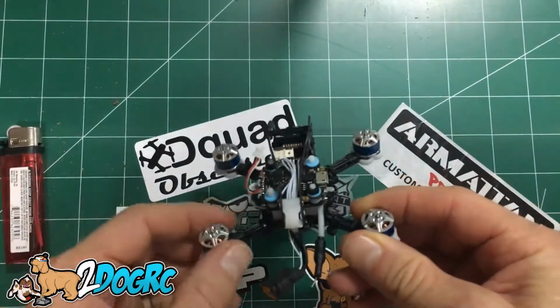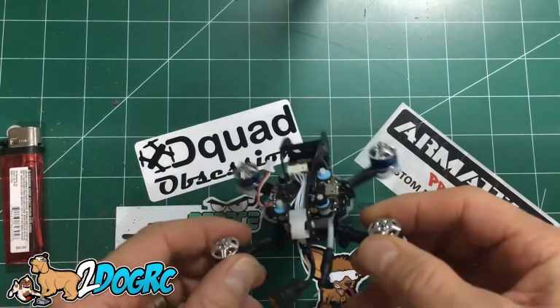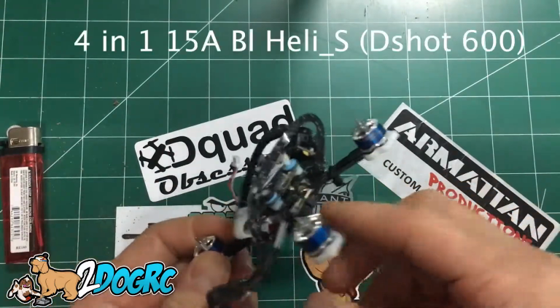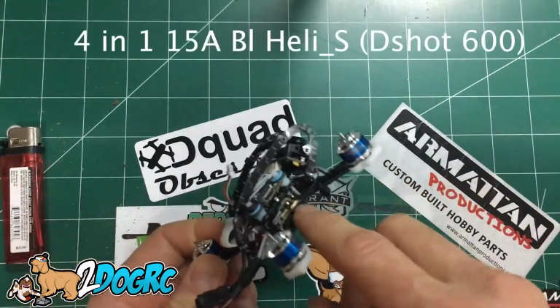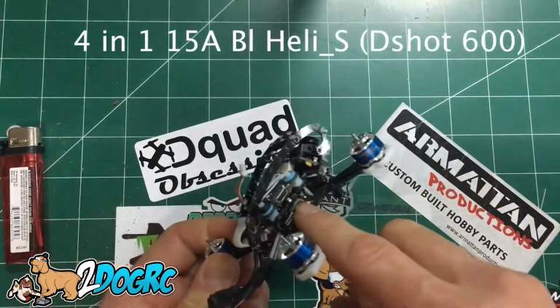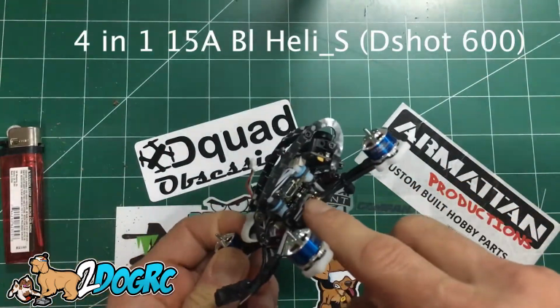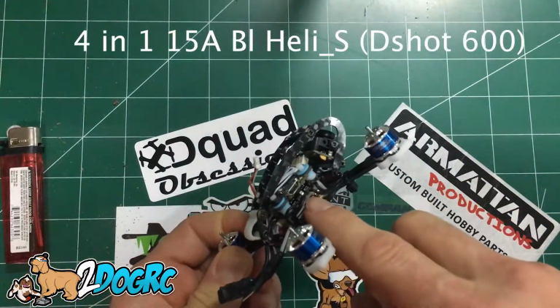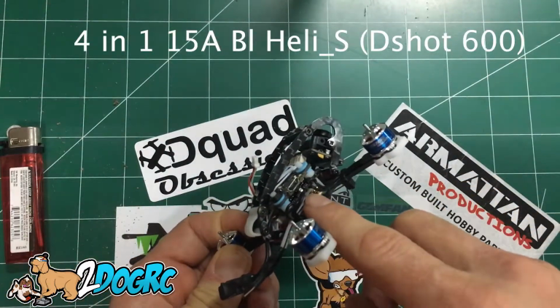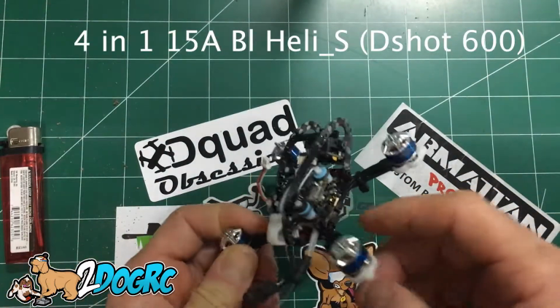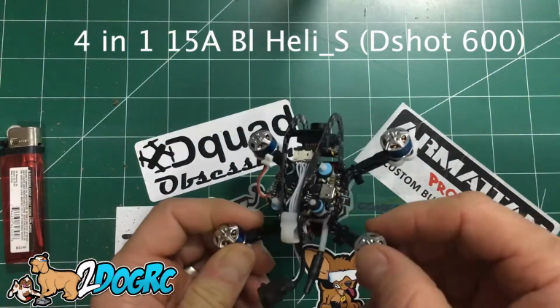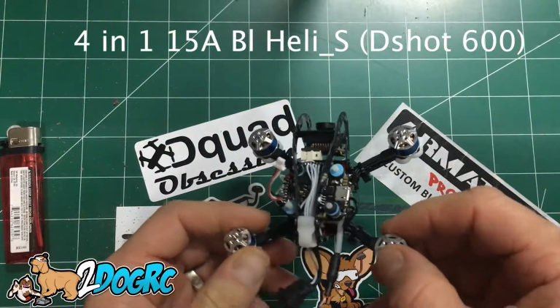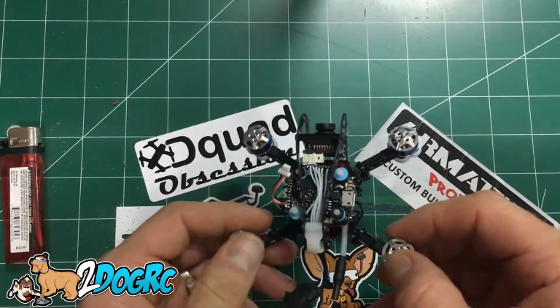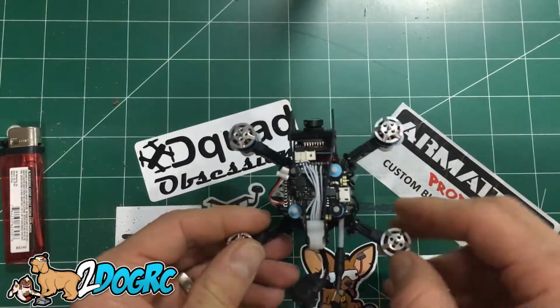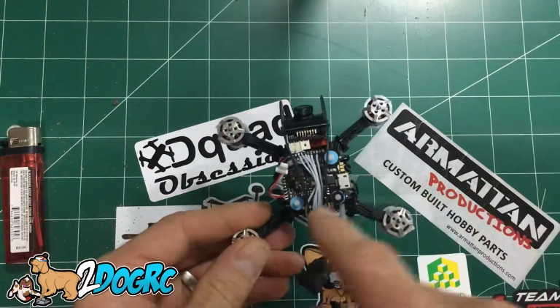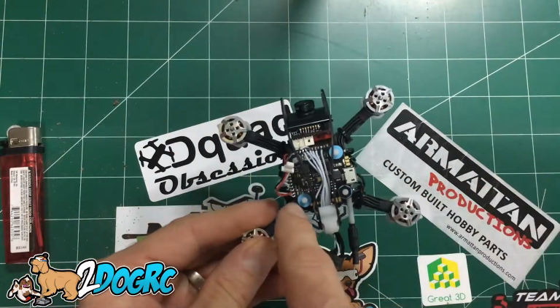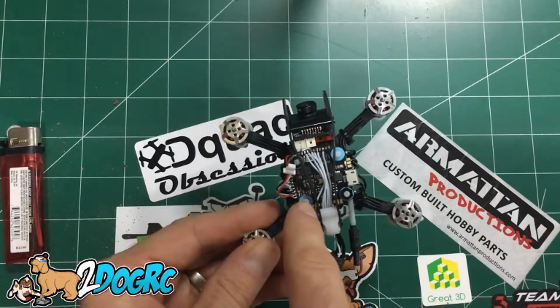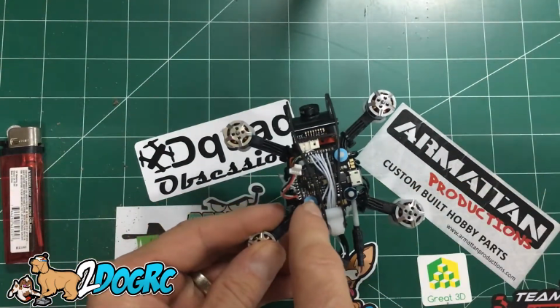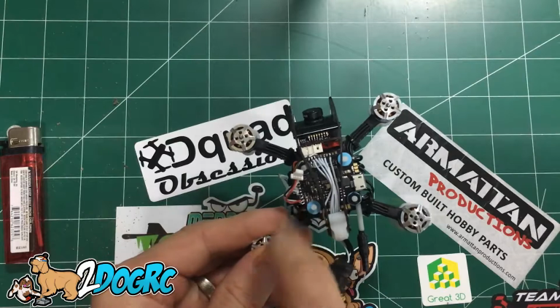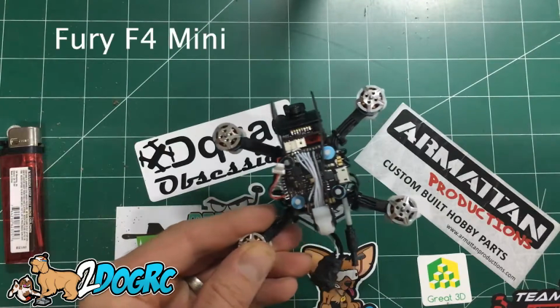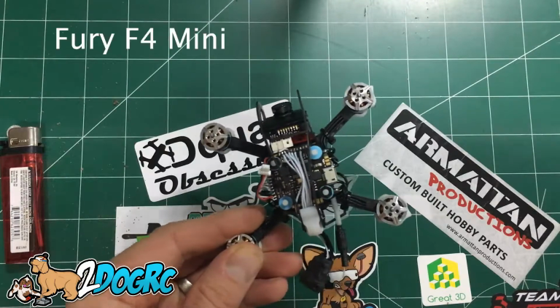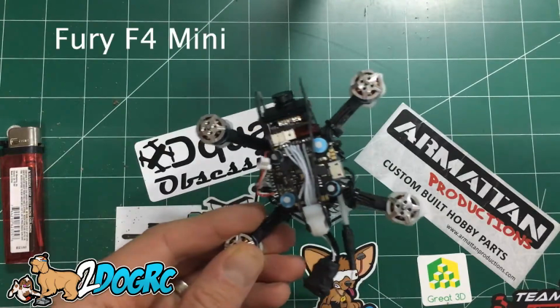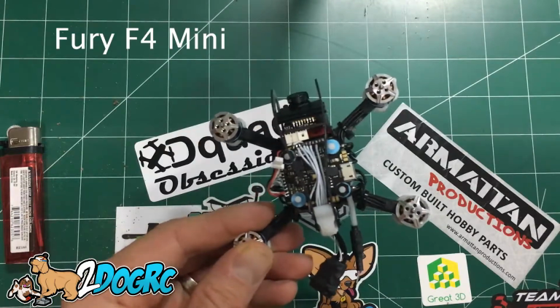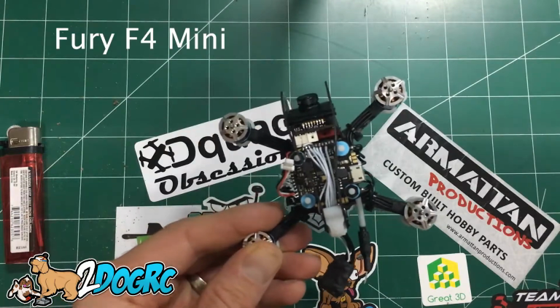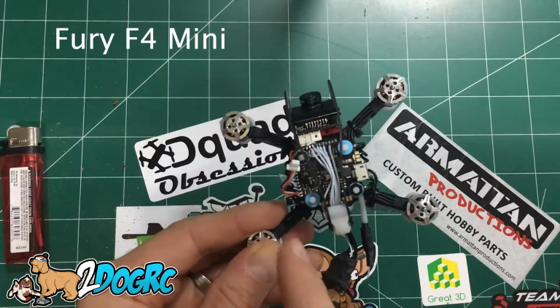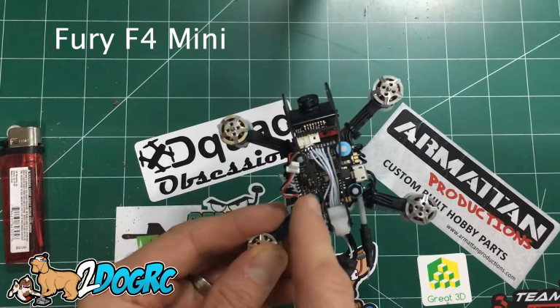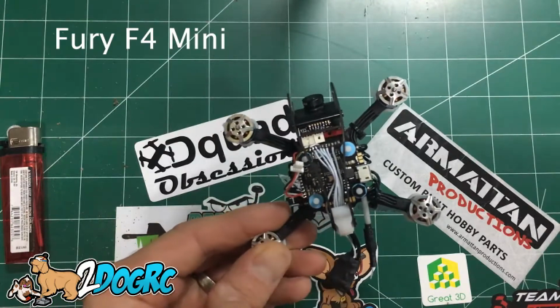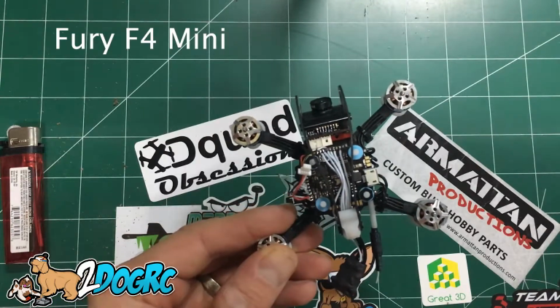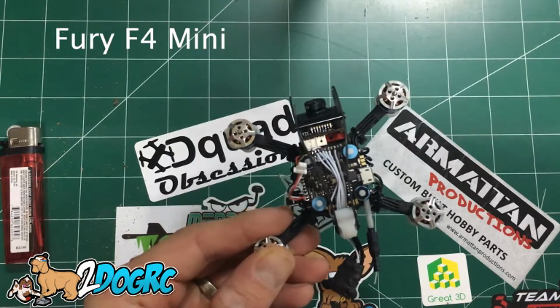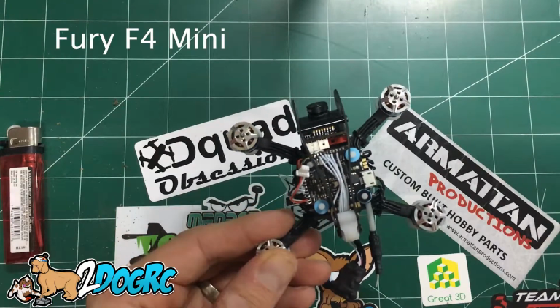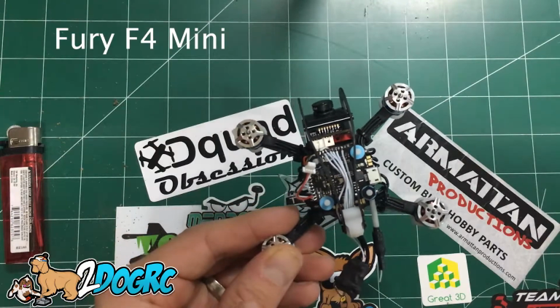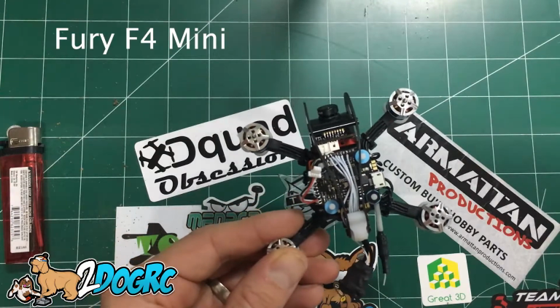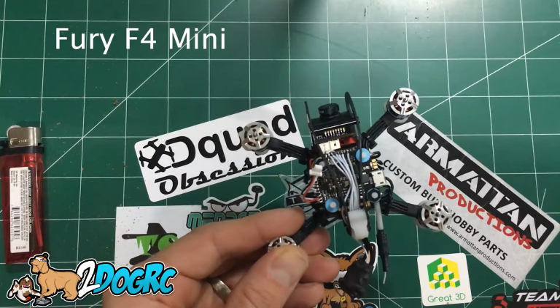It's got a 4-in-1 ESC. It's got an F4 board, I believe, on here — a nano version, 20 millimeter.